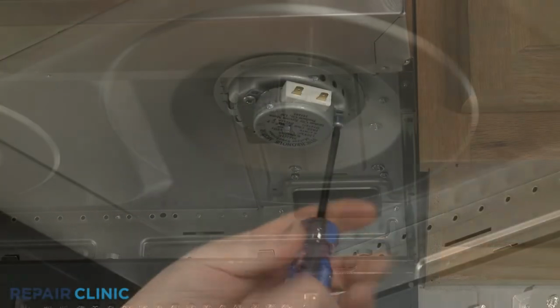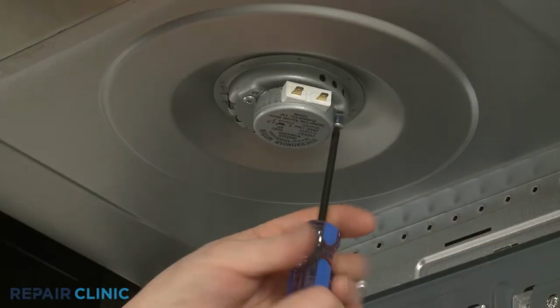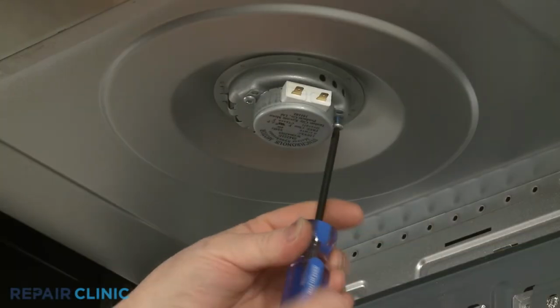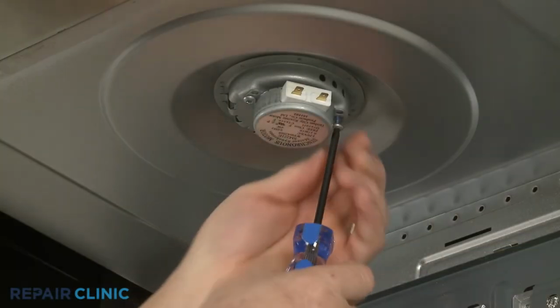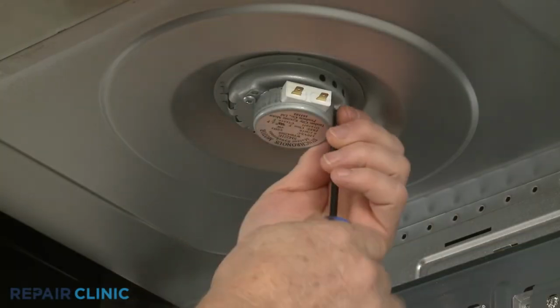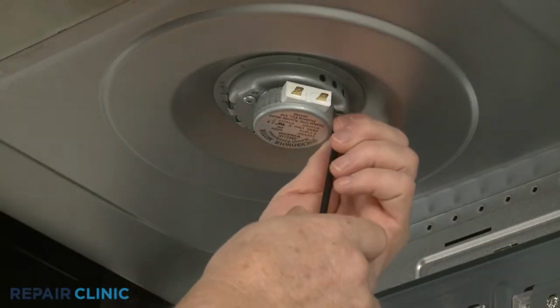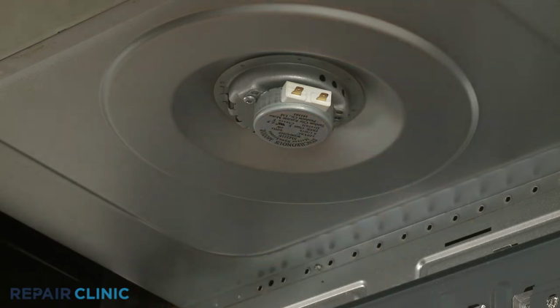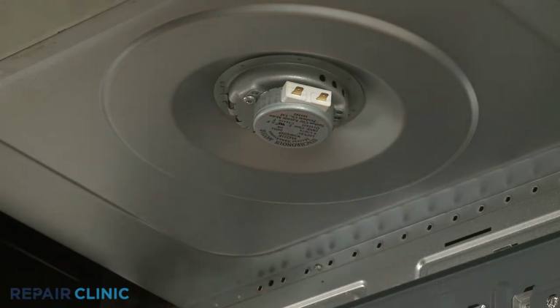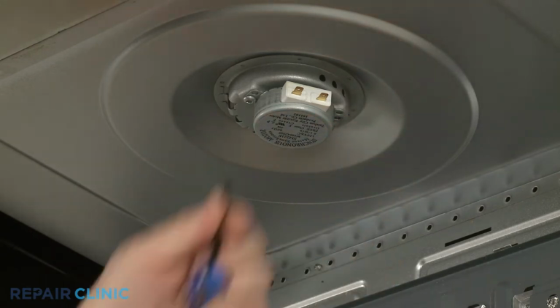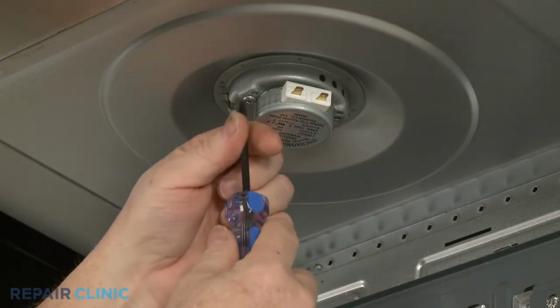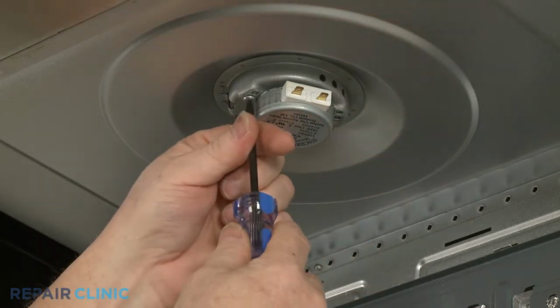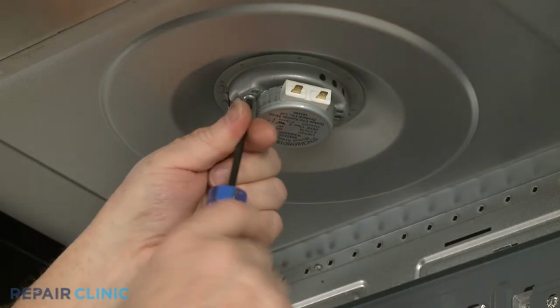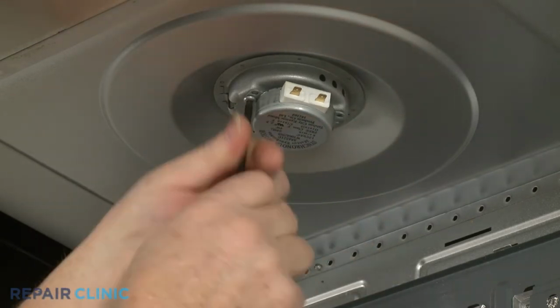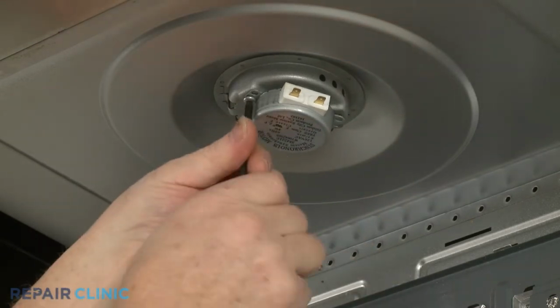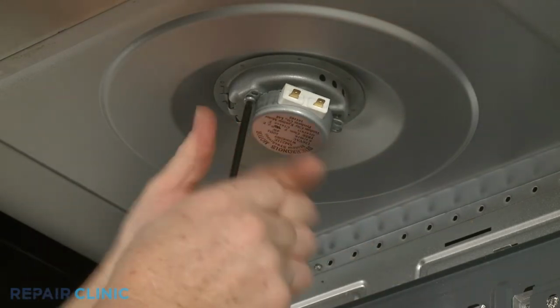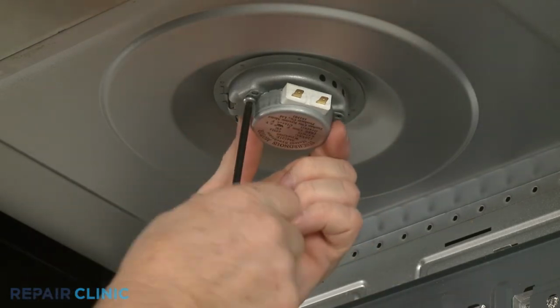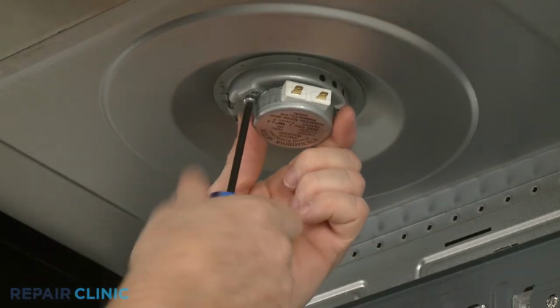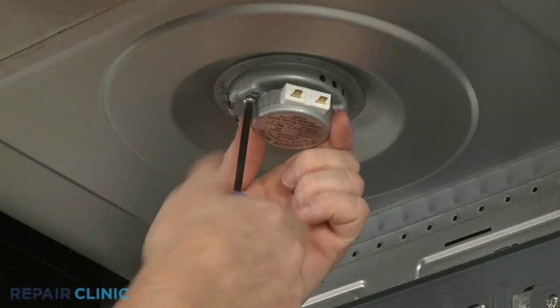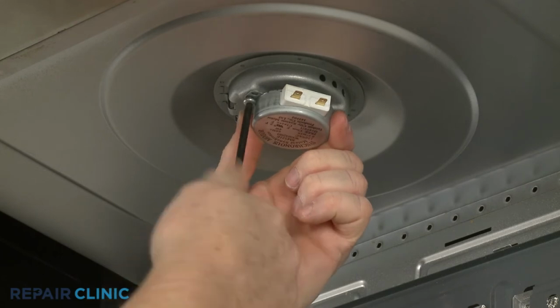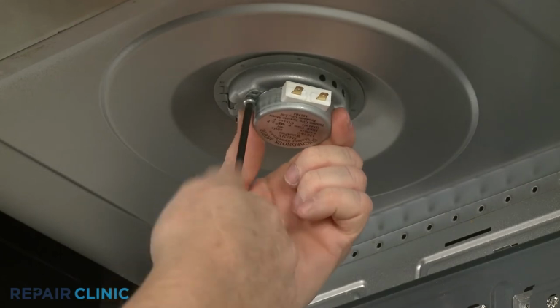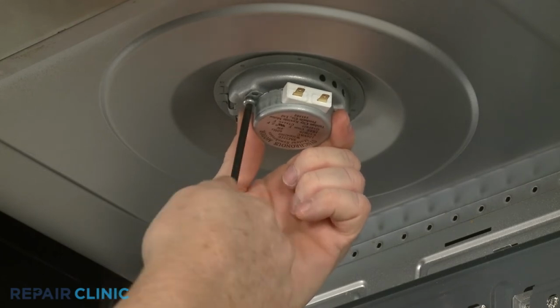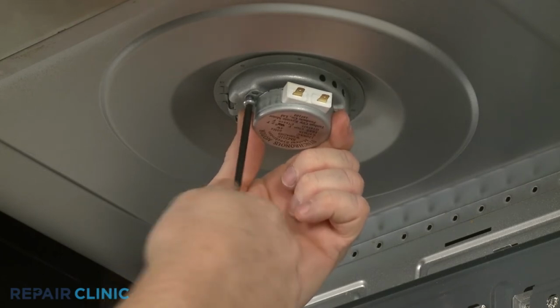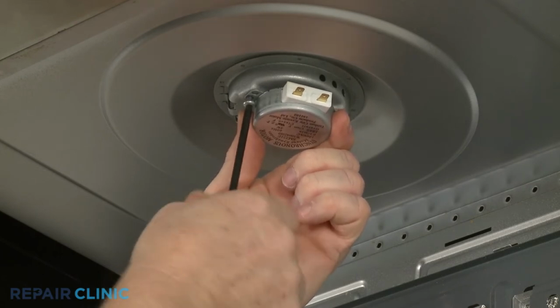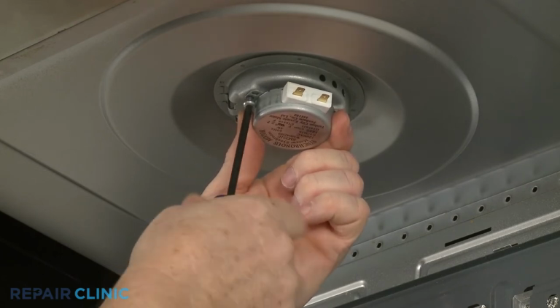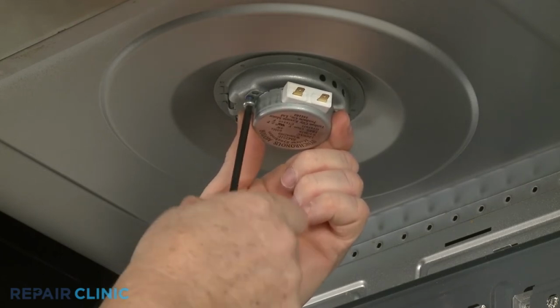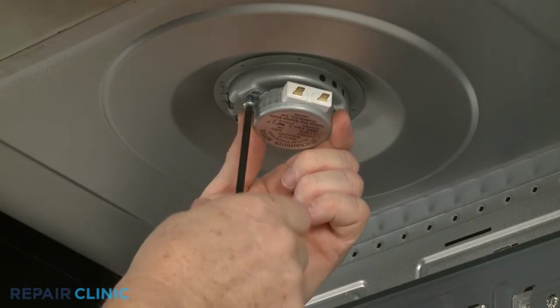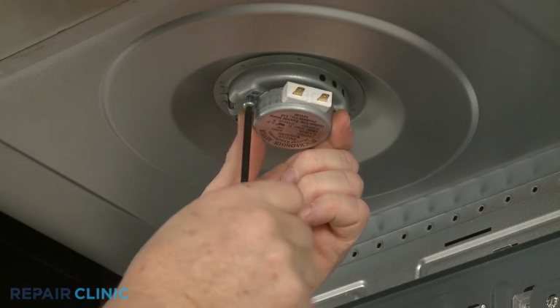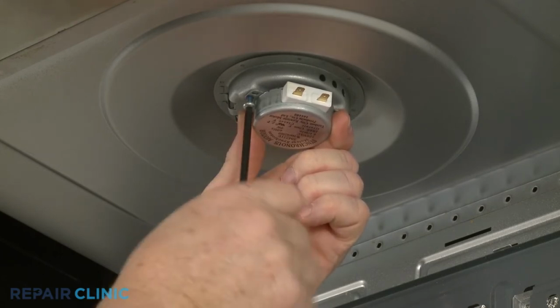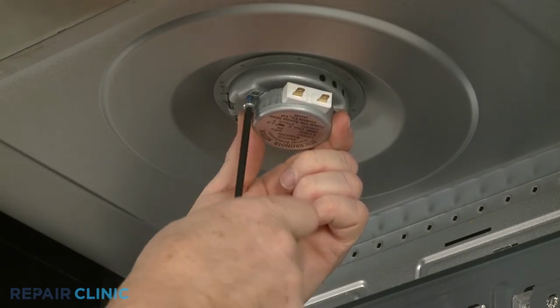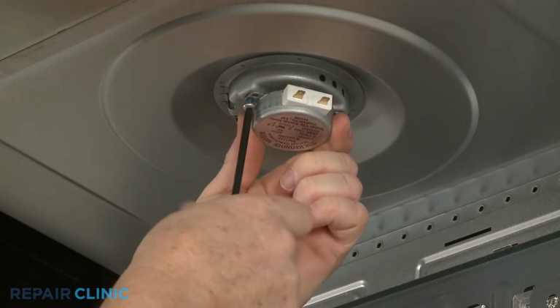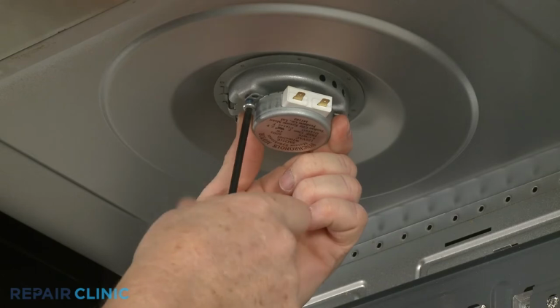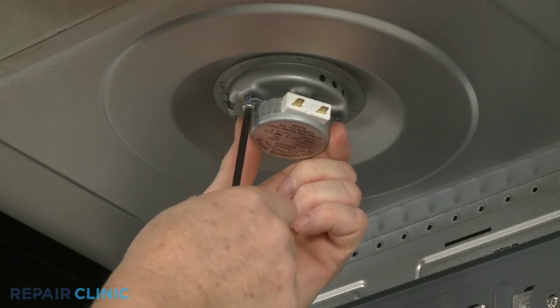You can now use a T20 Torx bit to unthread the mounting screws securing the motor. Remove the old motor.